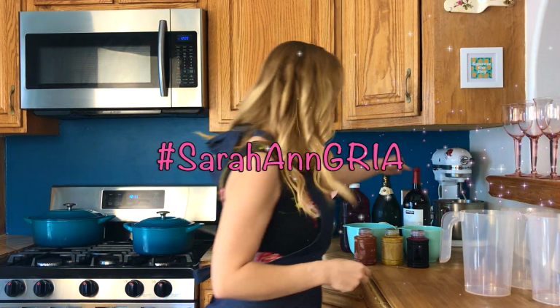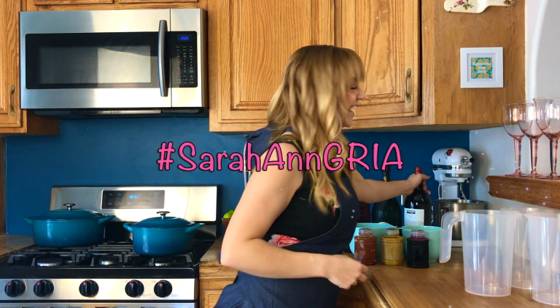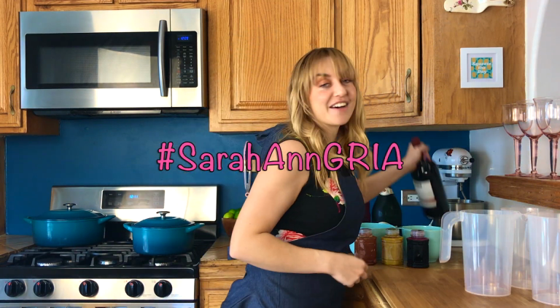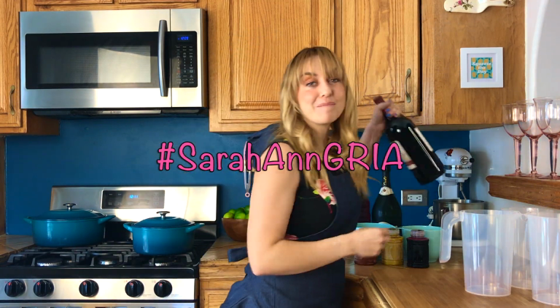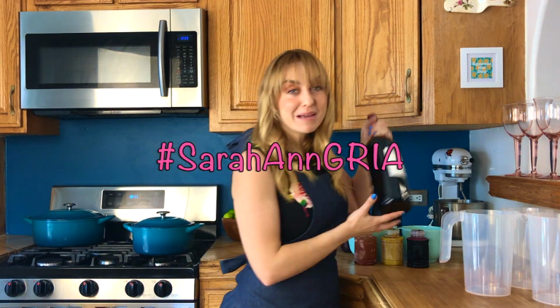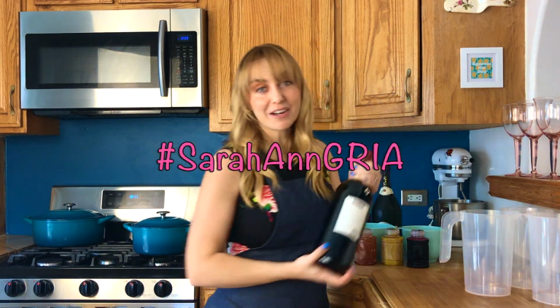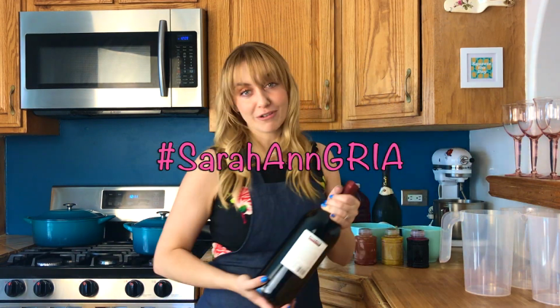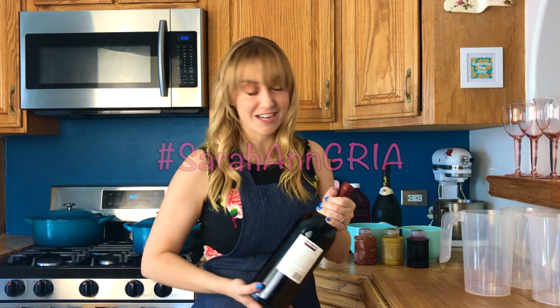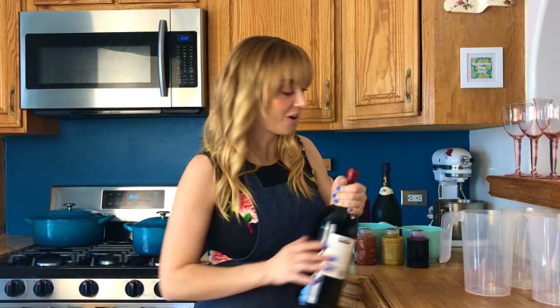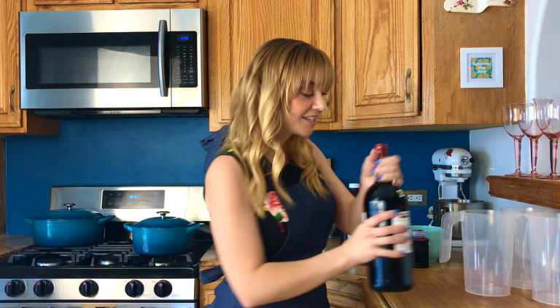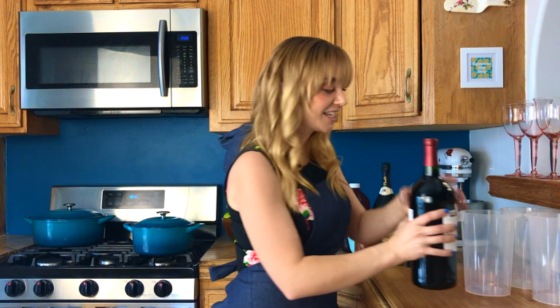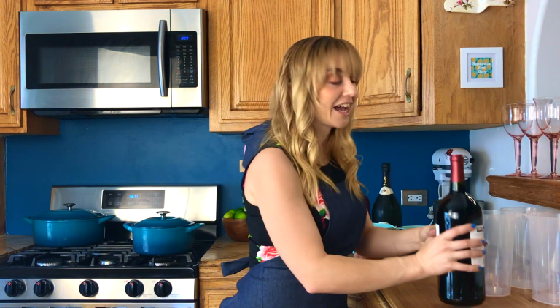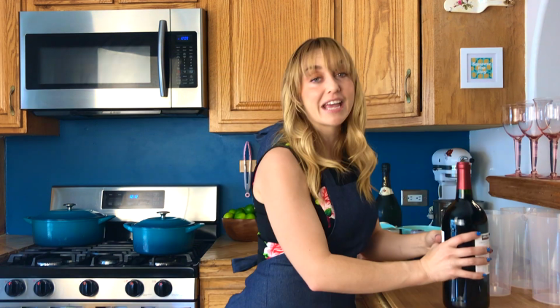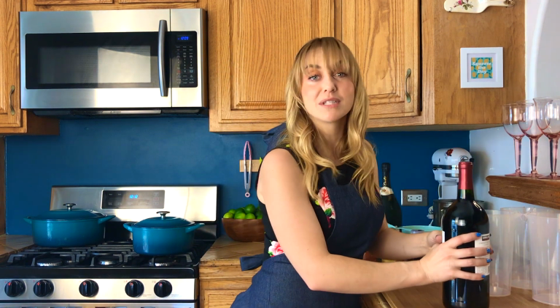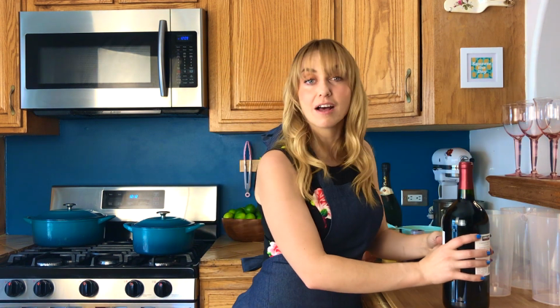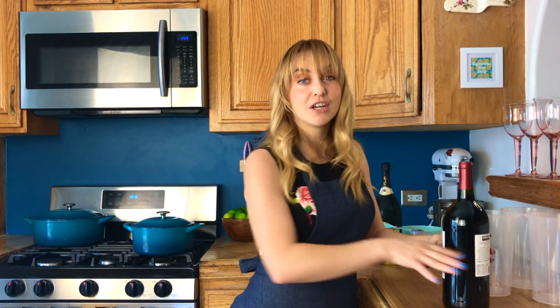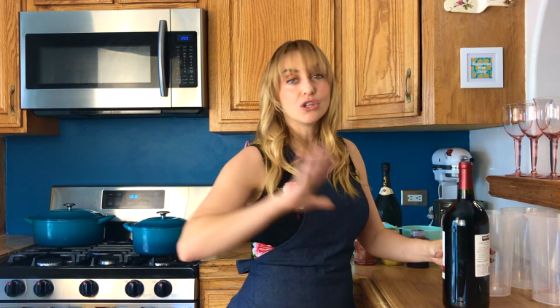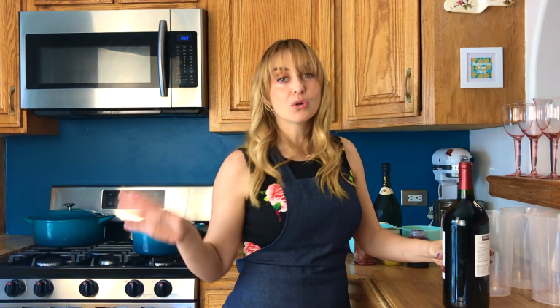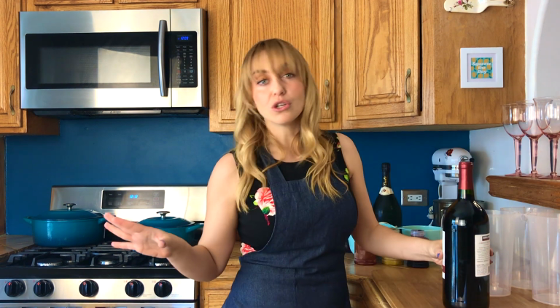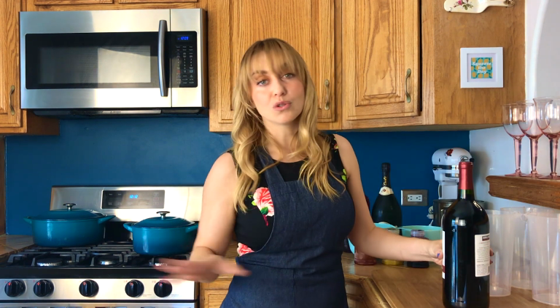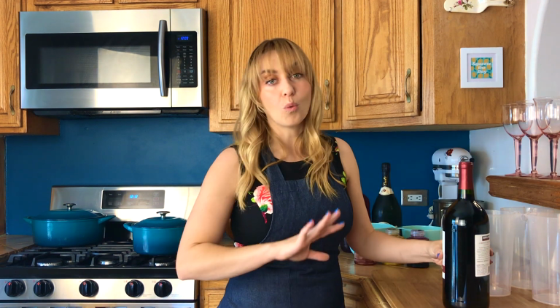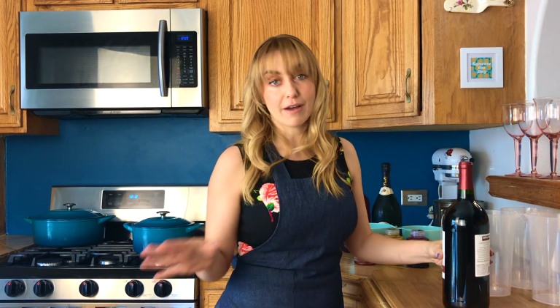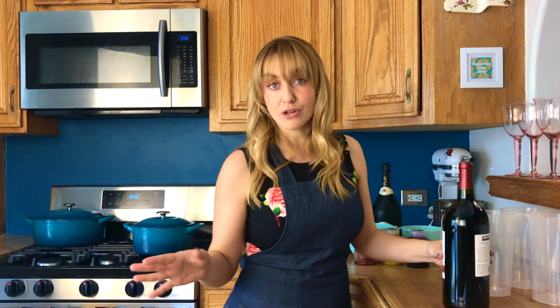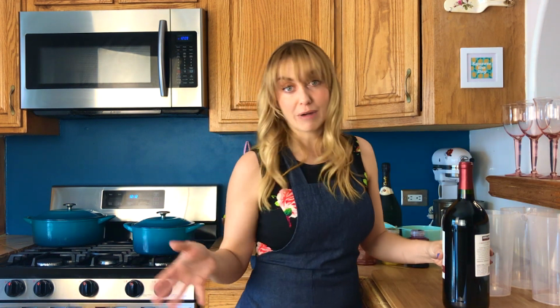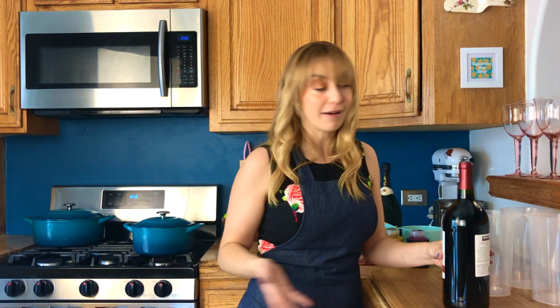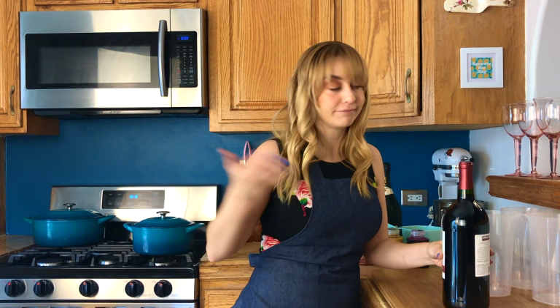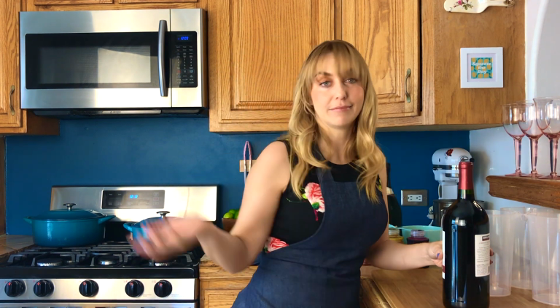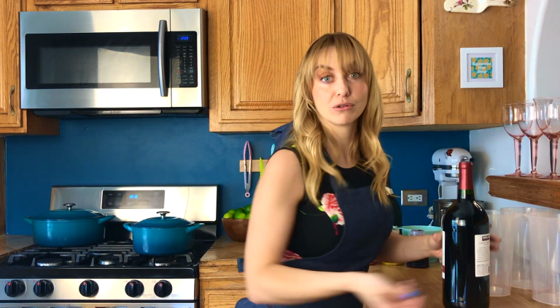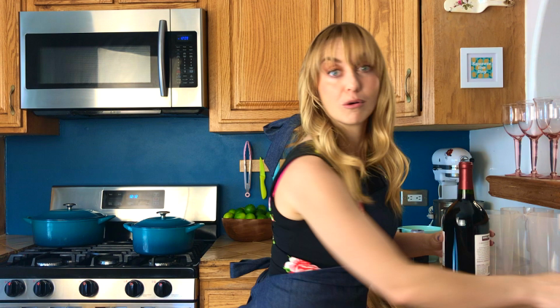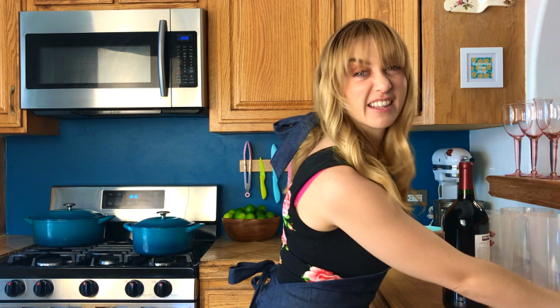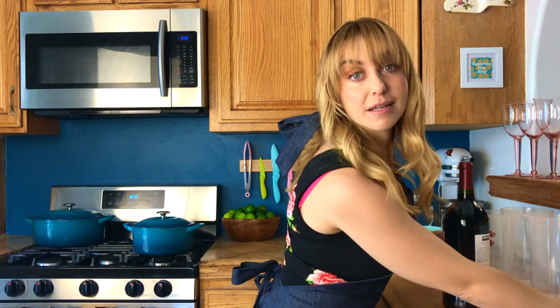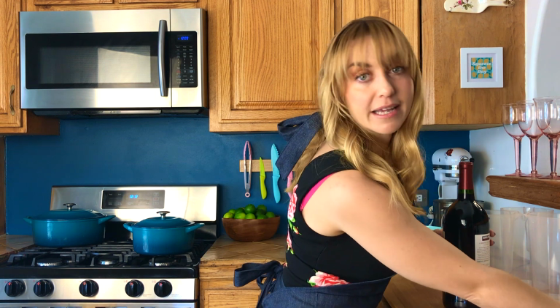I have a big bottle of red here. I have a cab sauv. You can use whatever you have at your local market — that's what I'm saying.